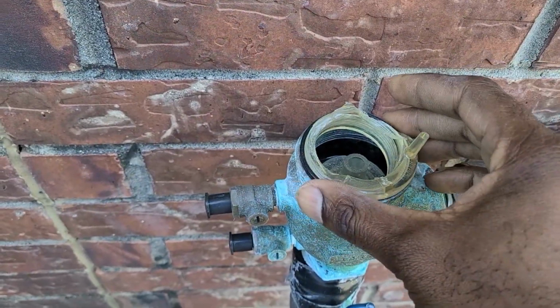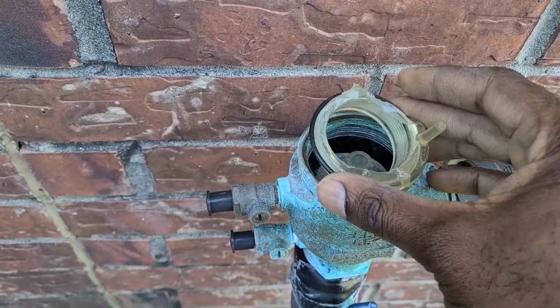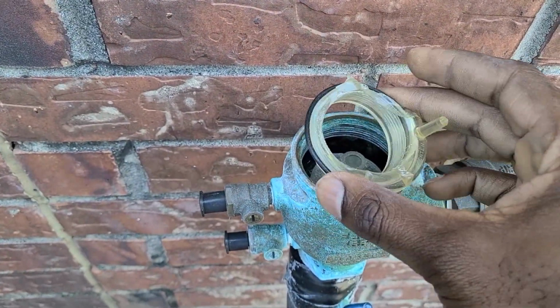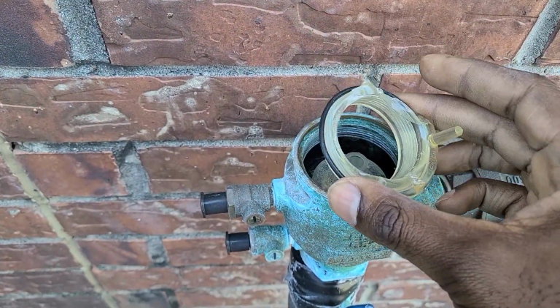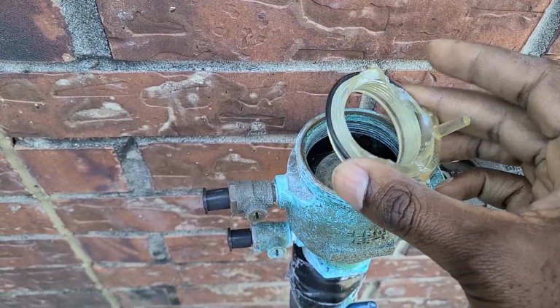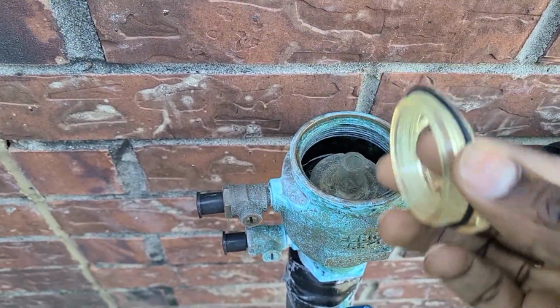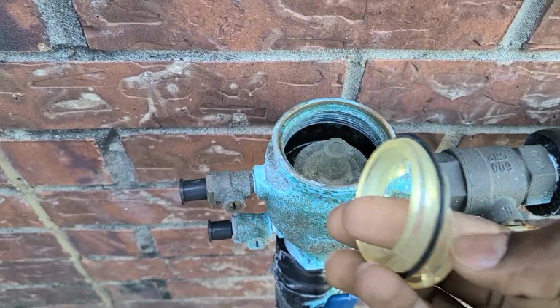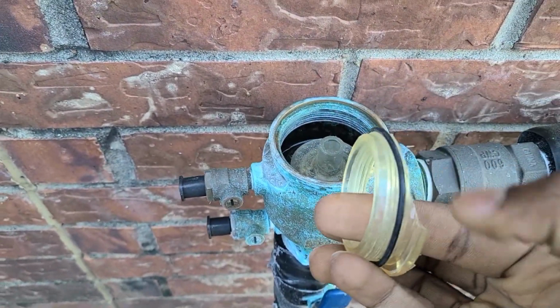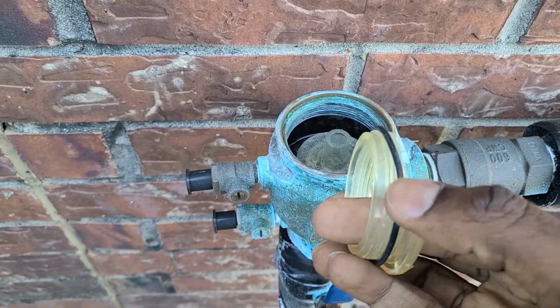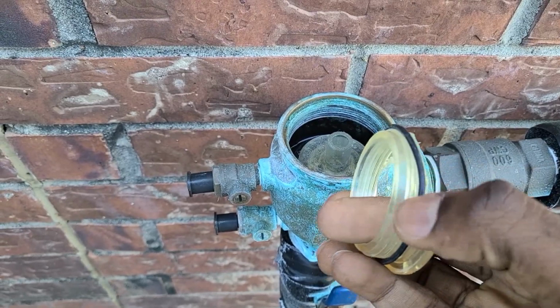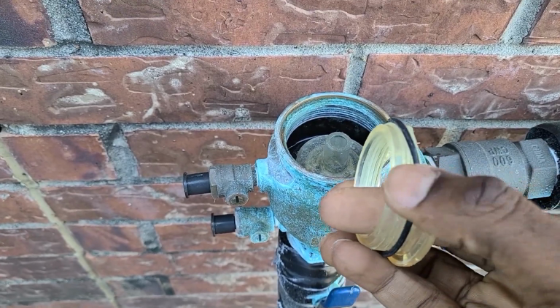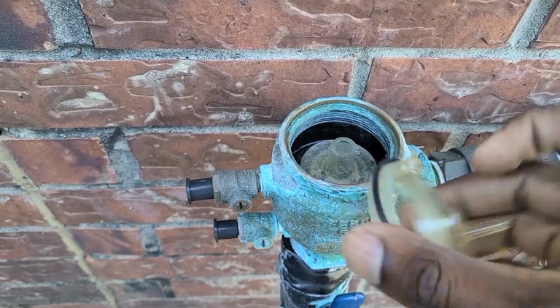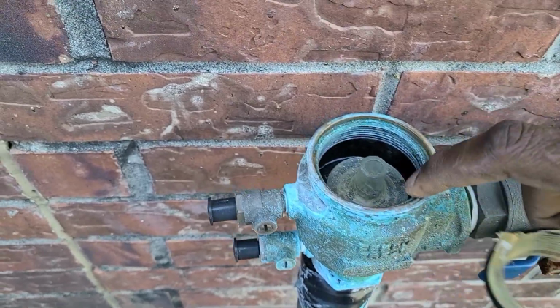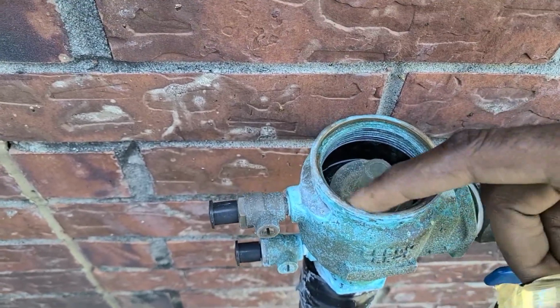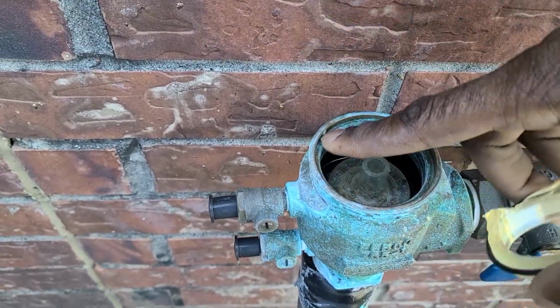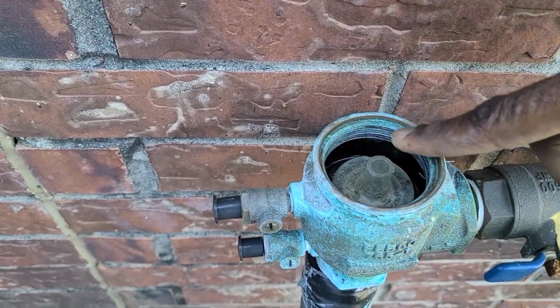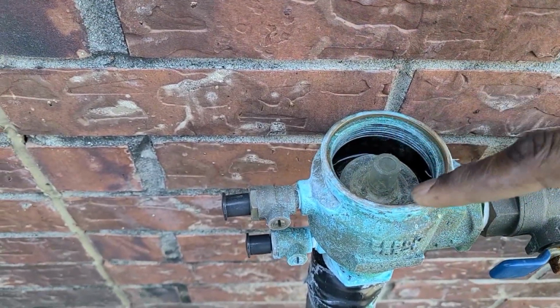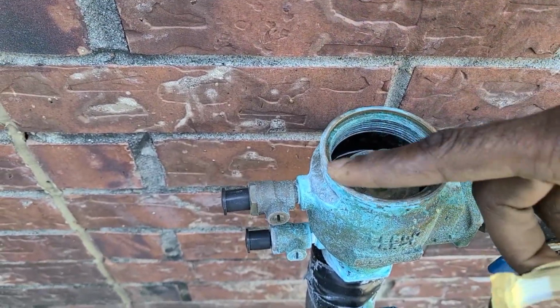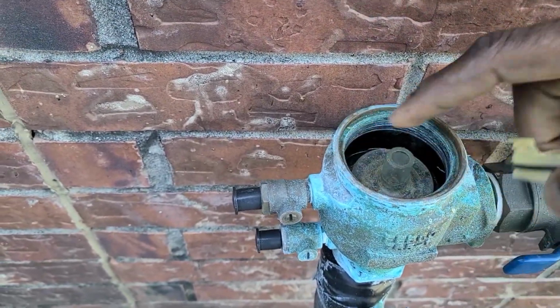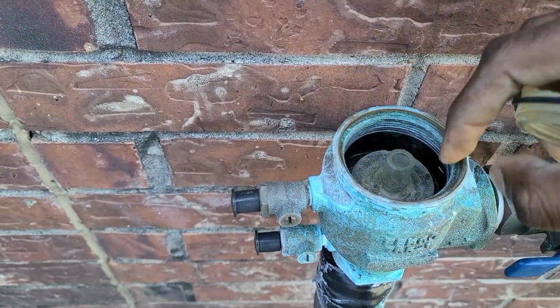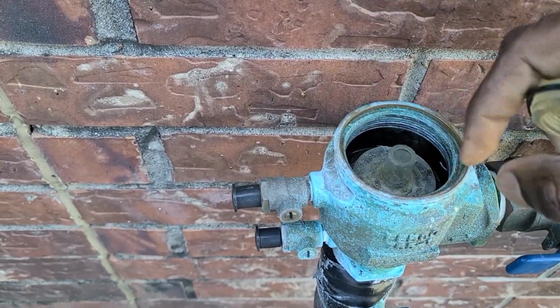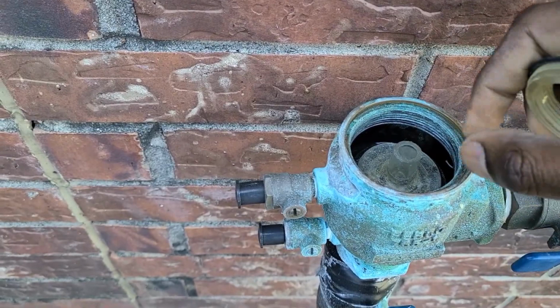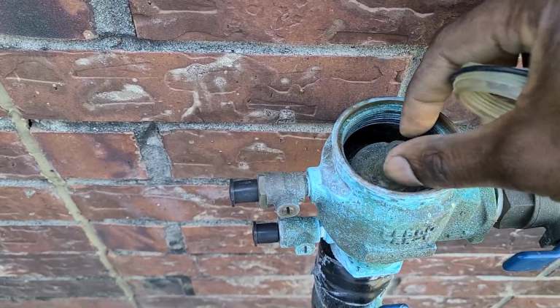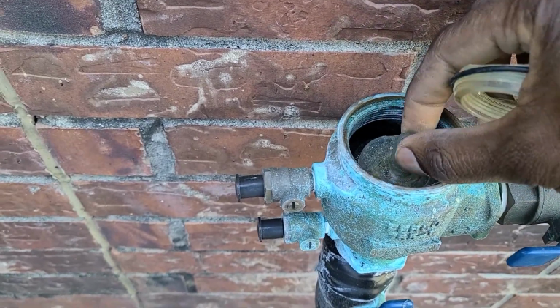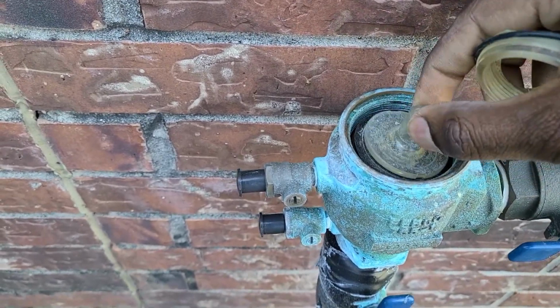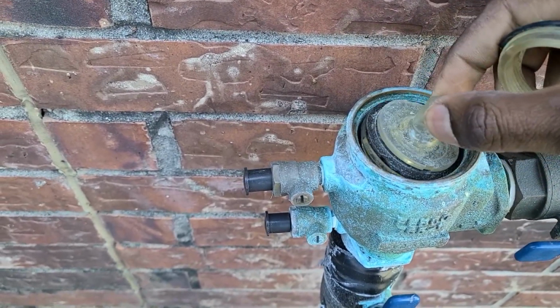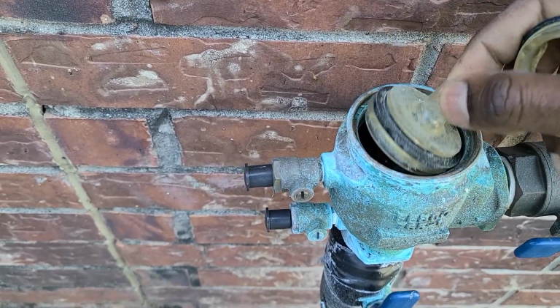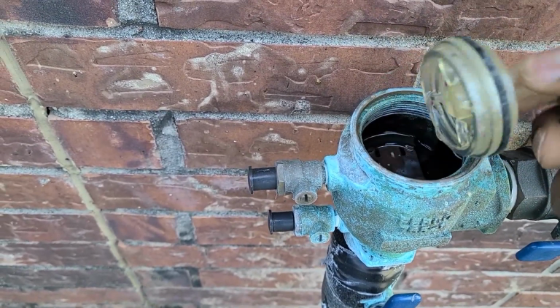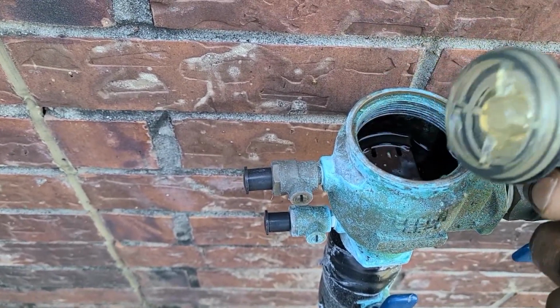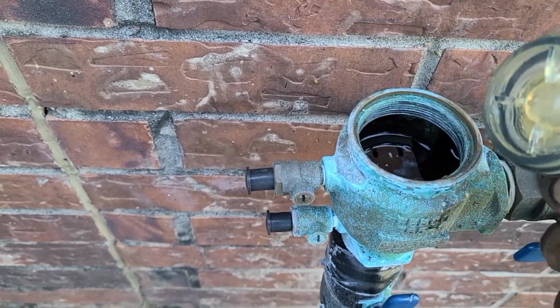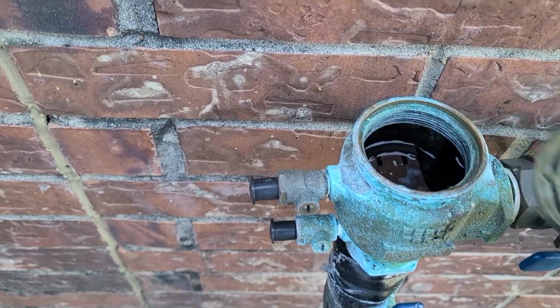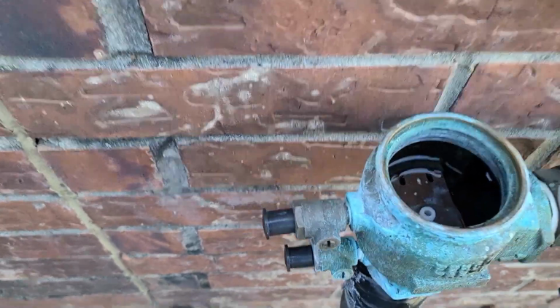One other important thing to mention: when you pull this out, make sure you take out this gasket. Sometimes it may be stuck around the ring here. Make sure you pull it out because the new one comes with that gasket also. And pull out the puppet also.